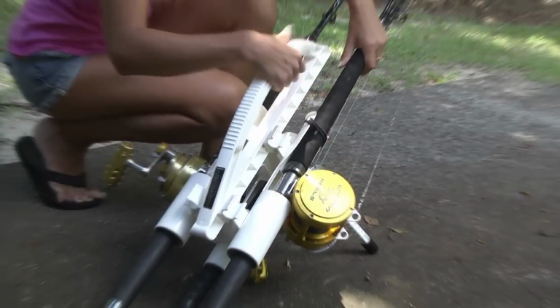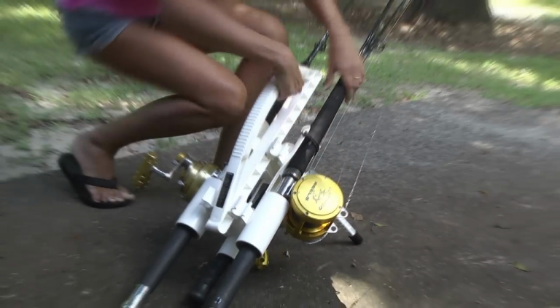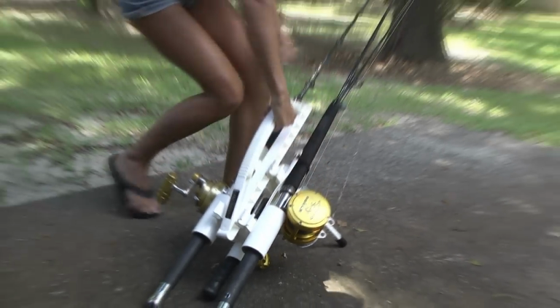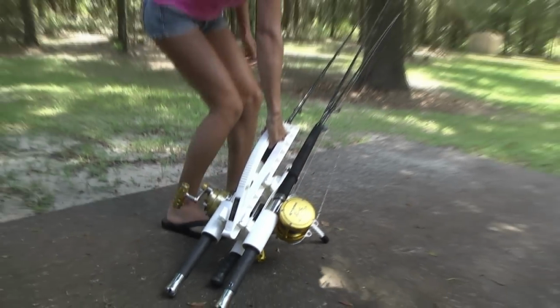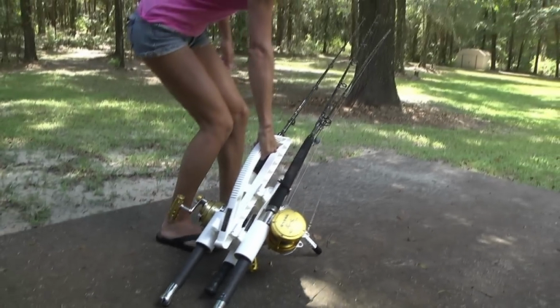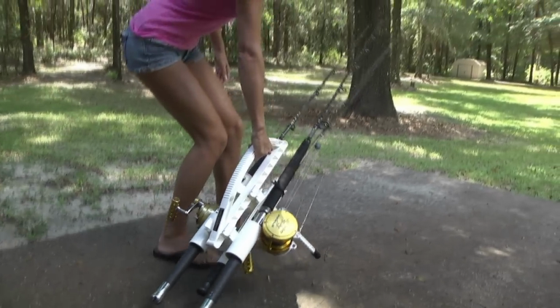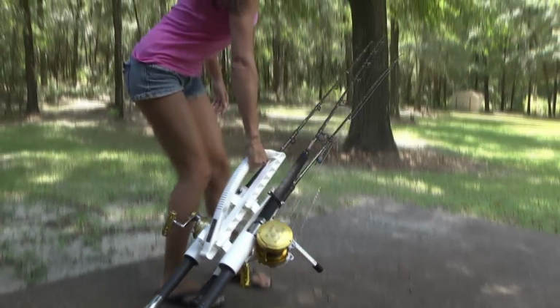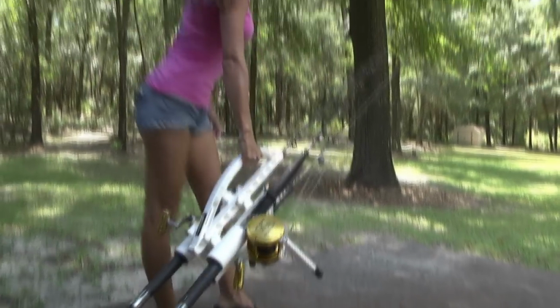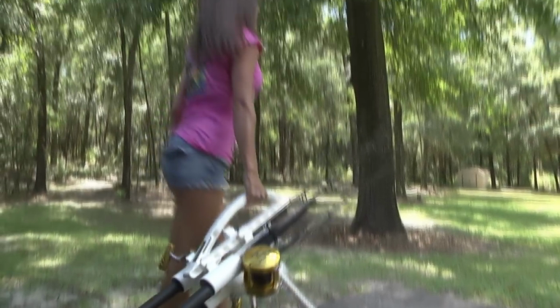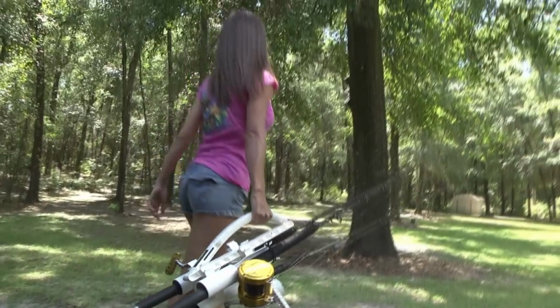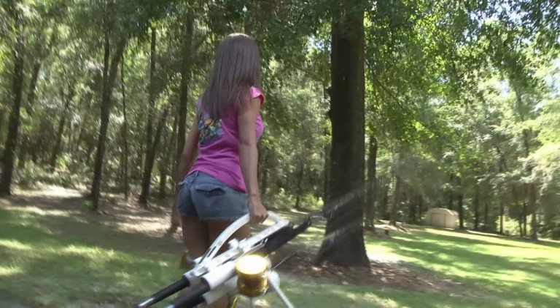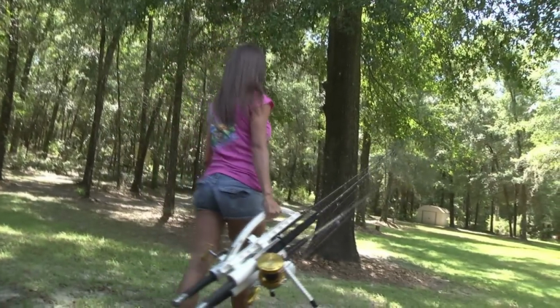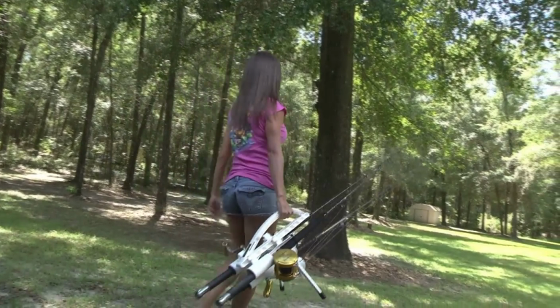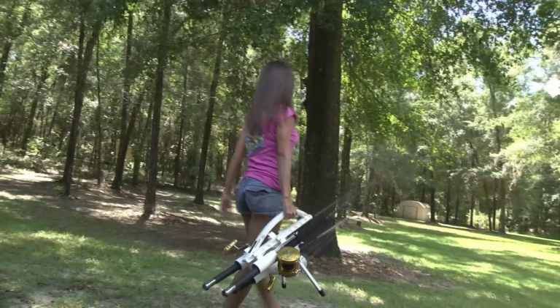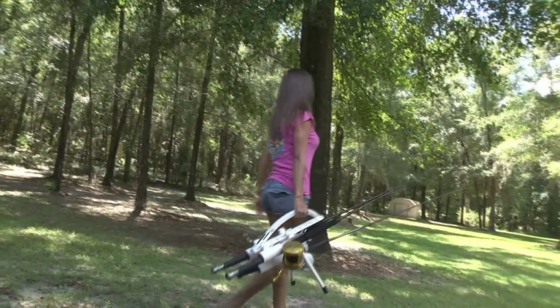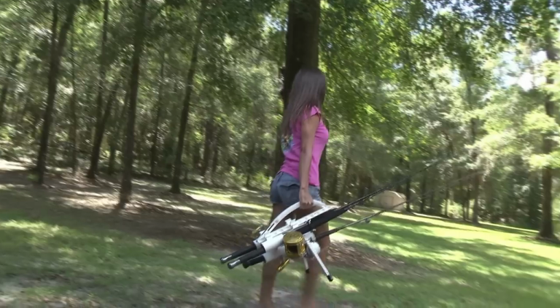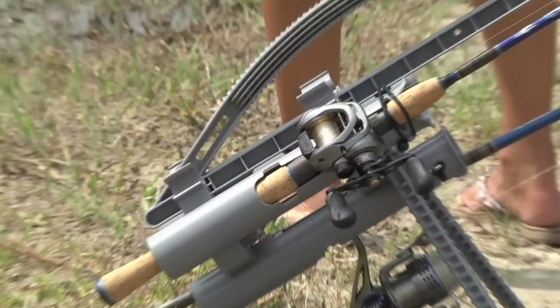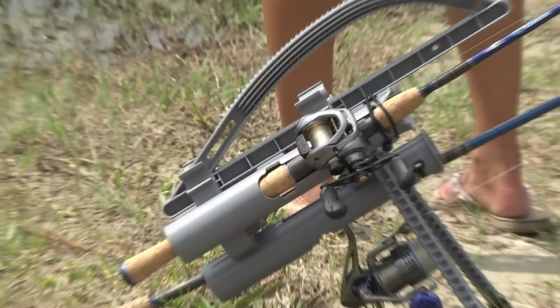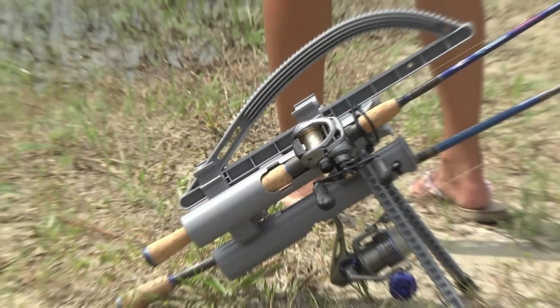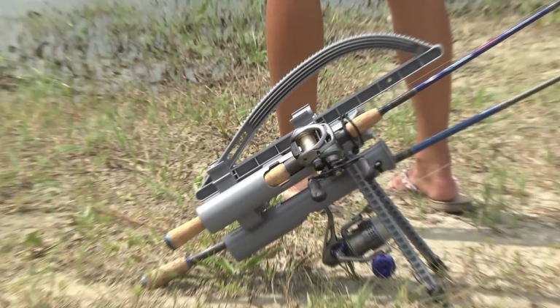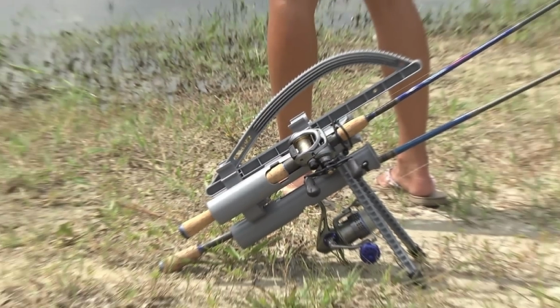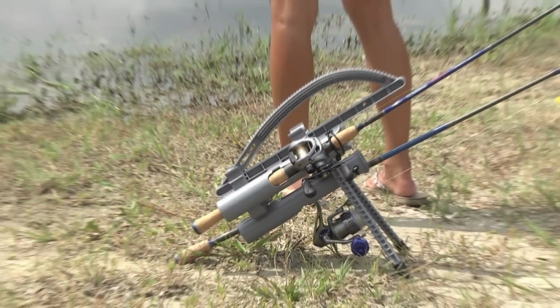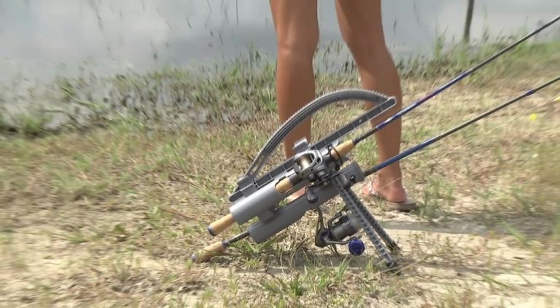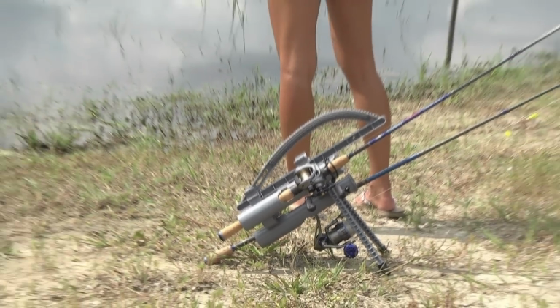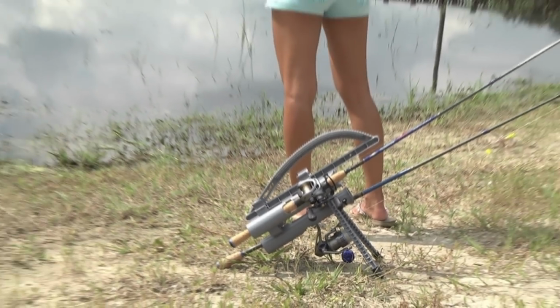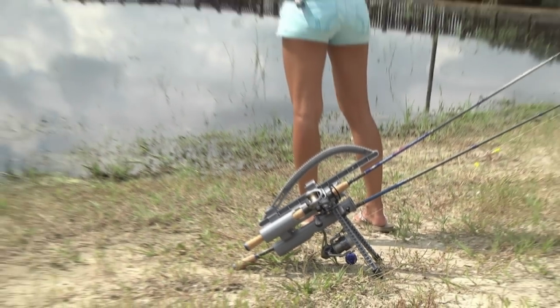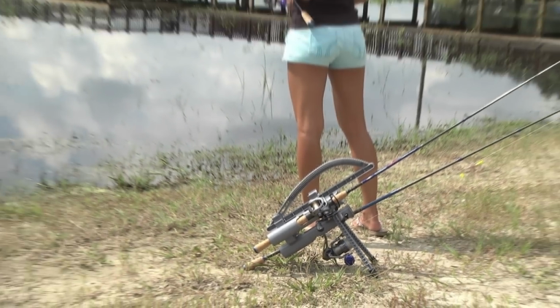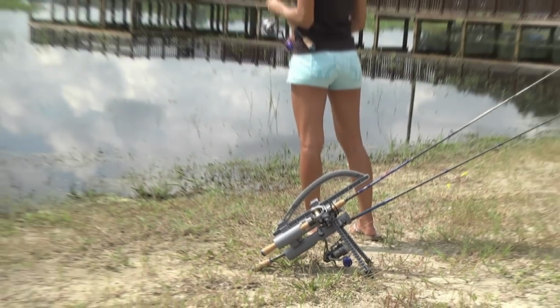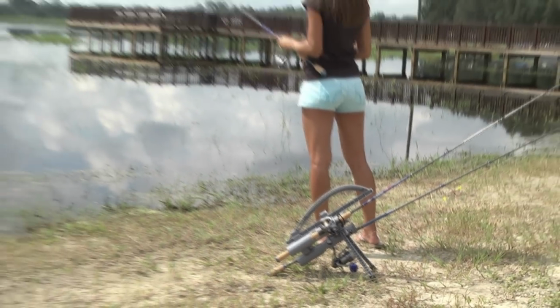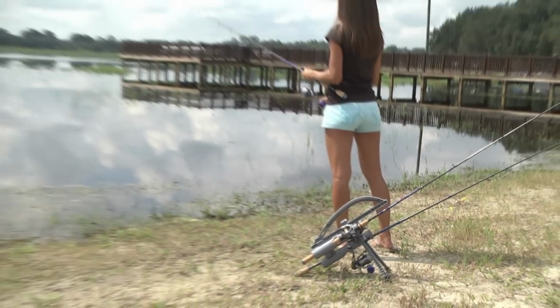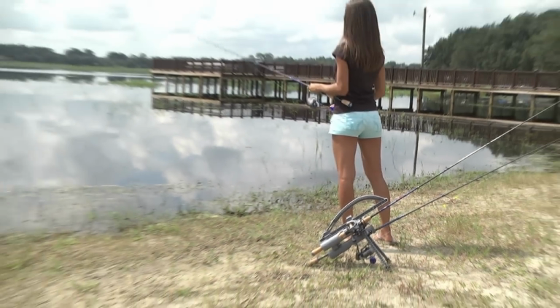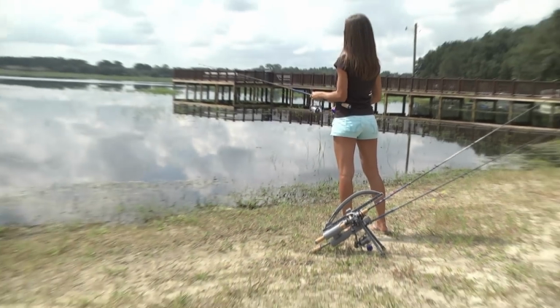What I like about the Roadrunner Express is that it's very compact, it's lightweight, and I can carry up to three rods in one hand without my lines getting tangled.